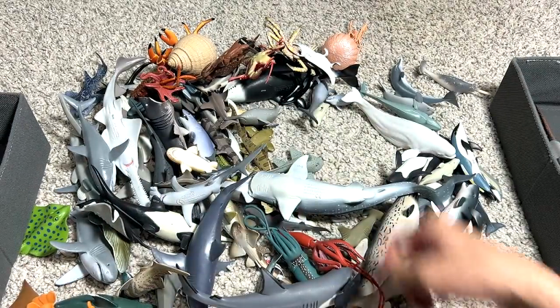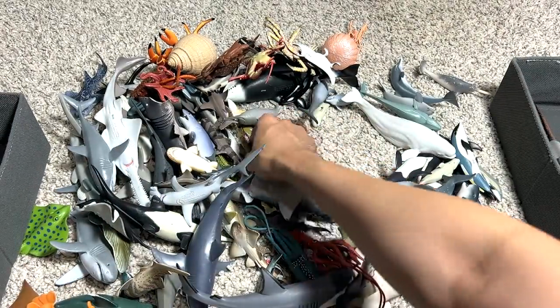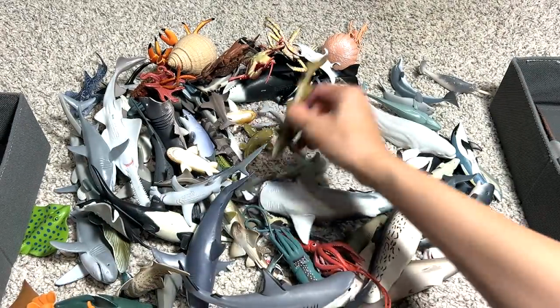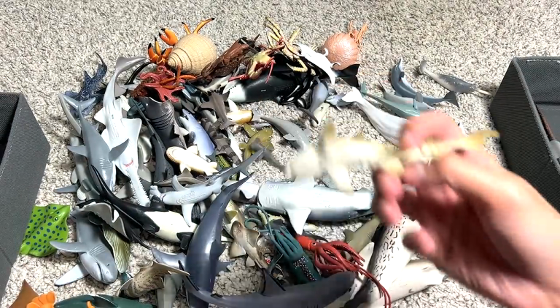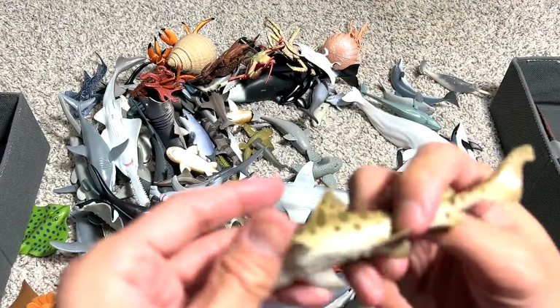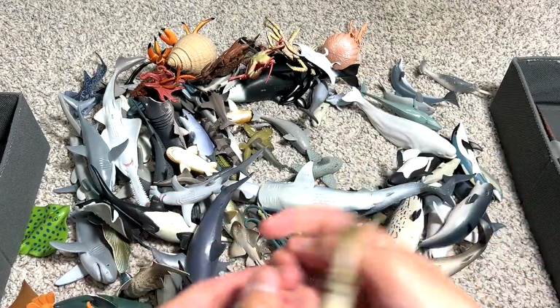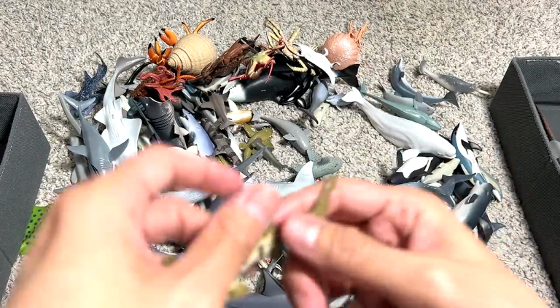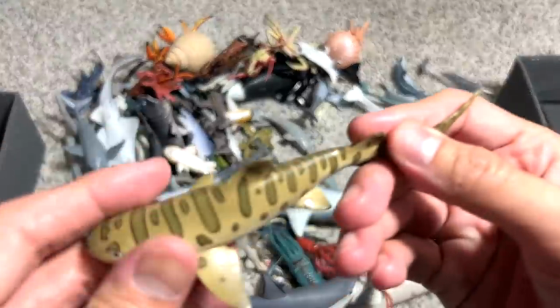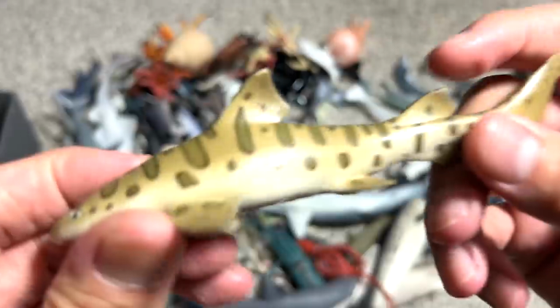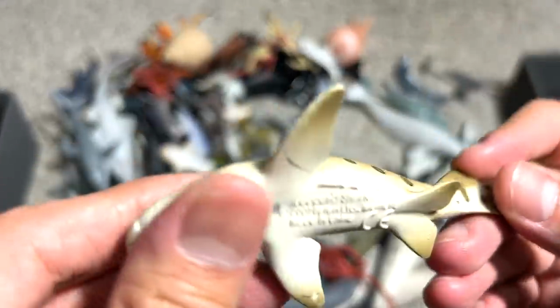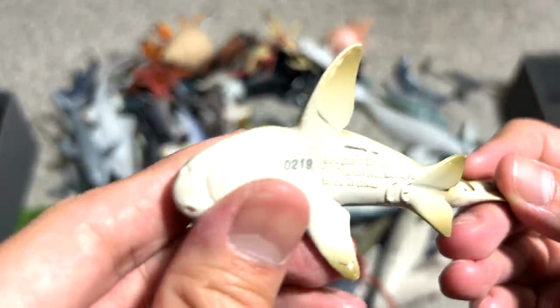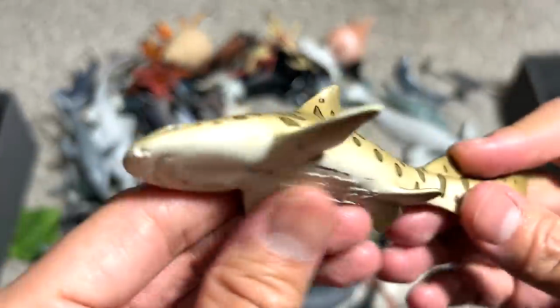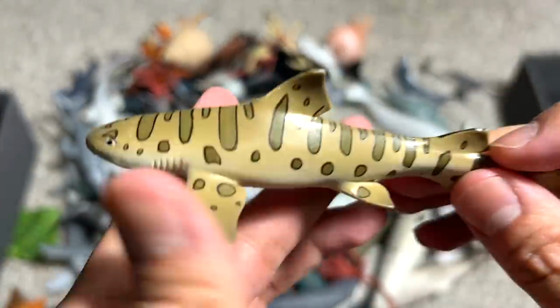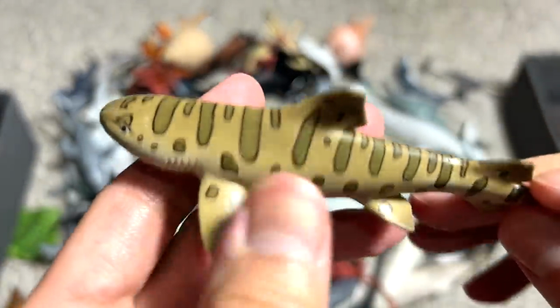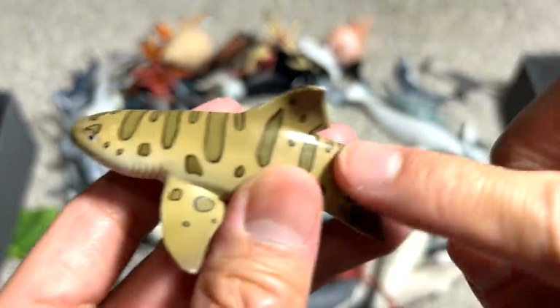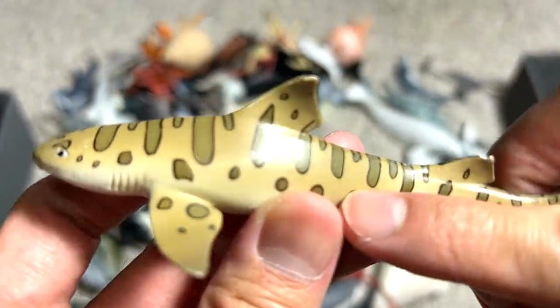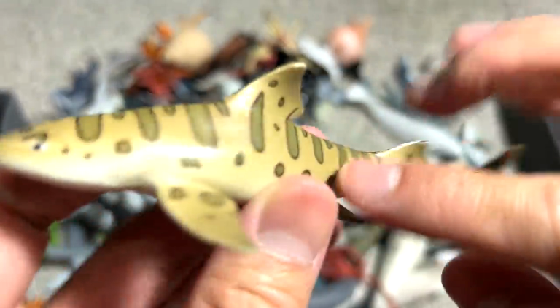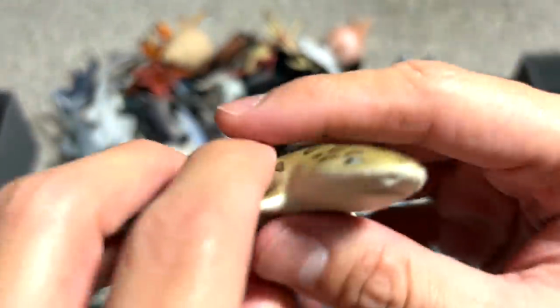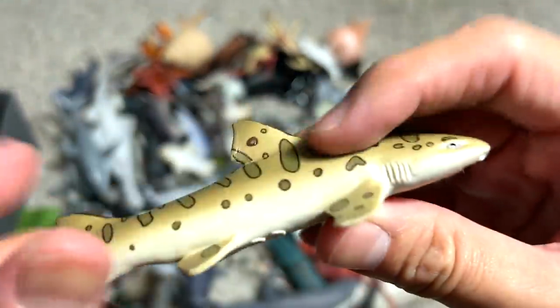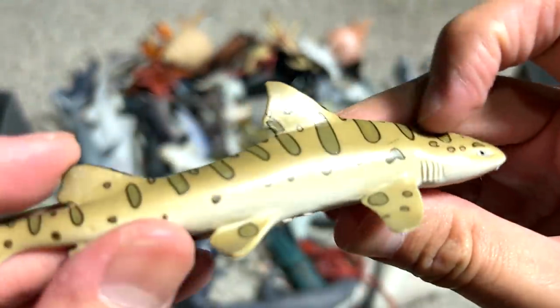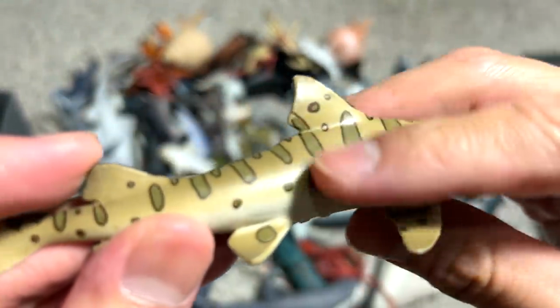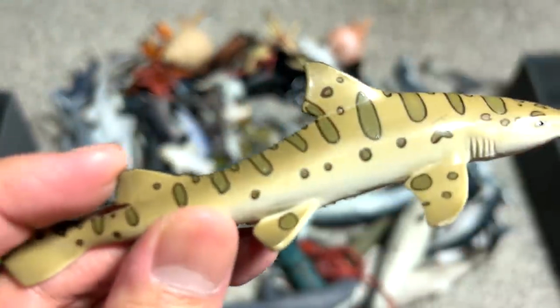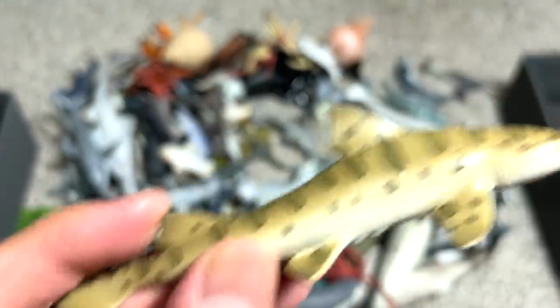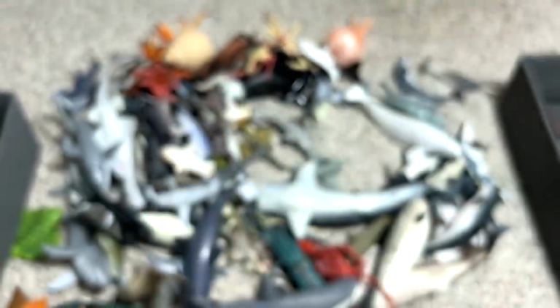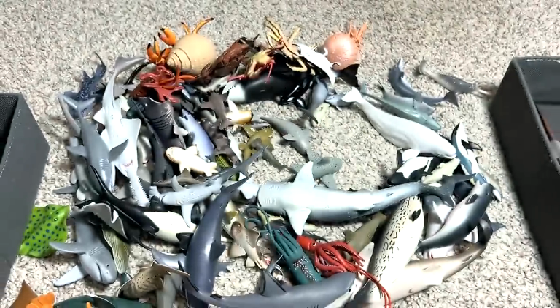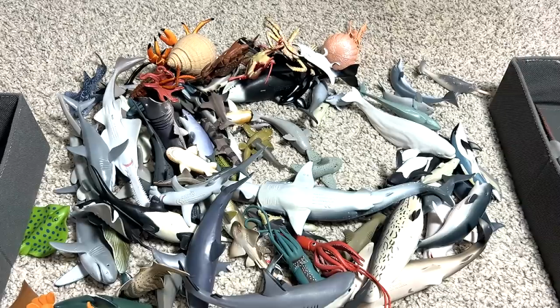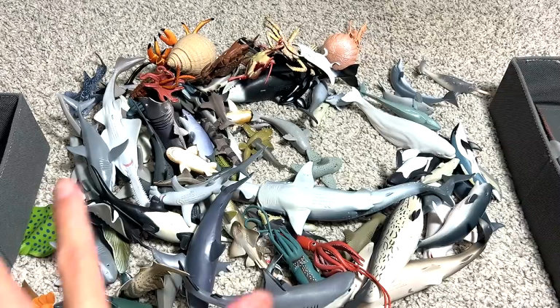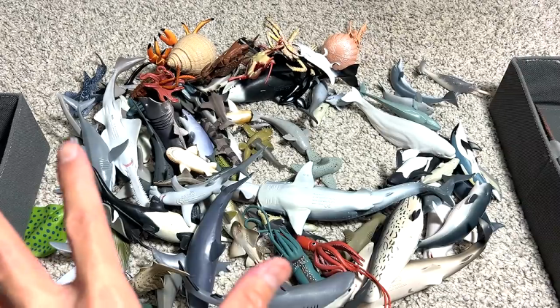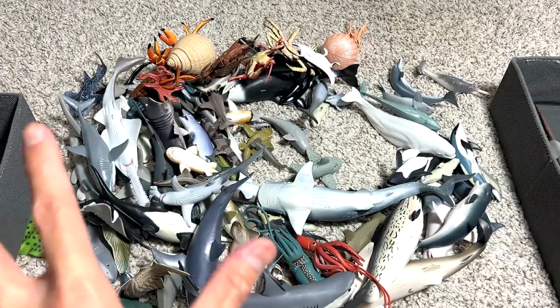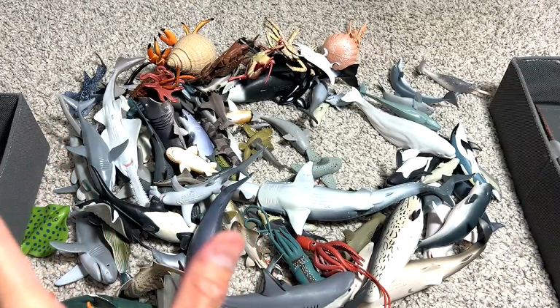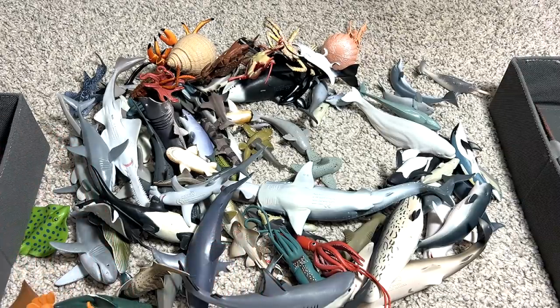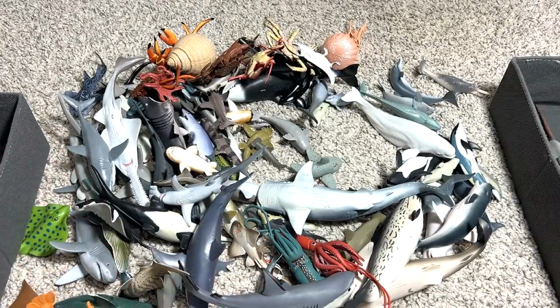Let's see what else we've got. This is a leopard shark, if I'm not wrong. You can see it has some spots — some patterns on its body that probably make it look a little bit like a leopard.